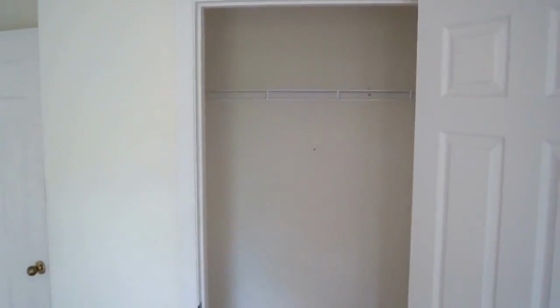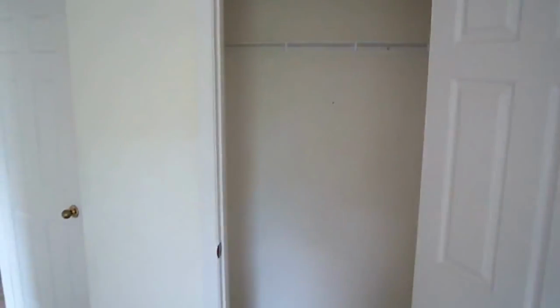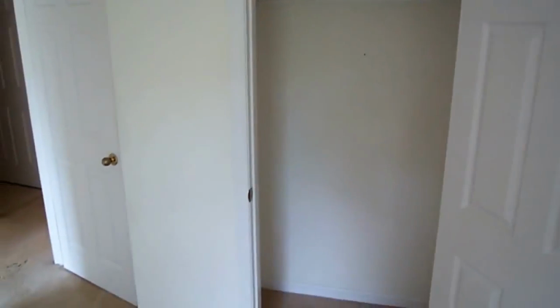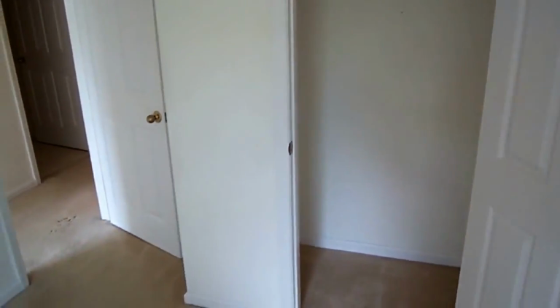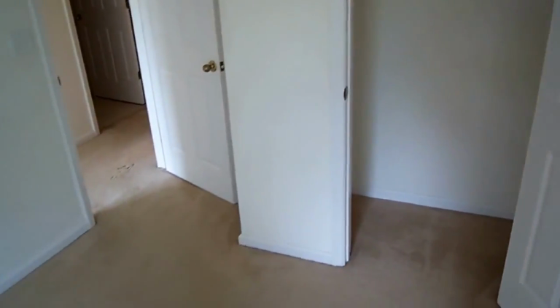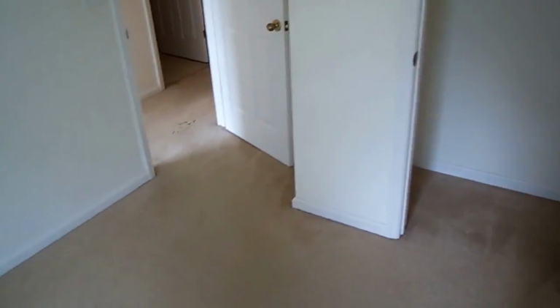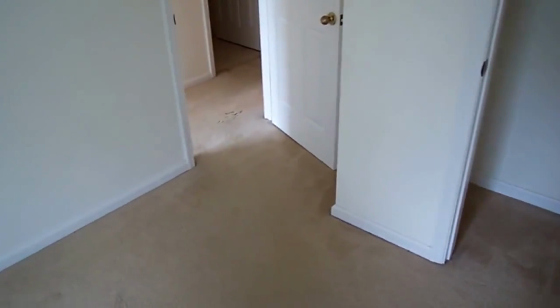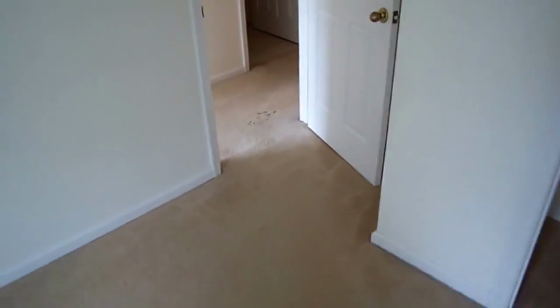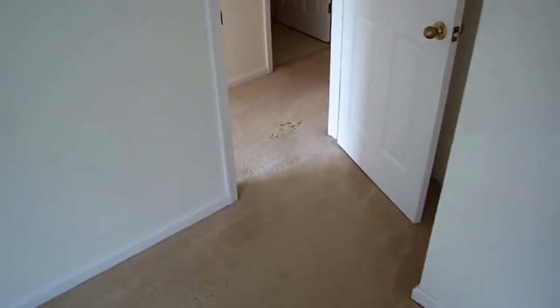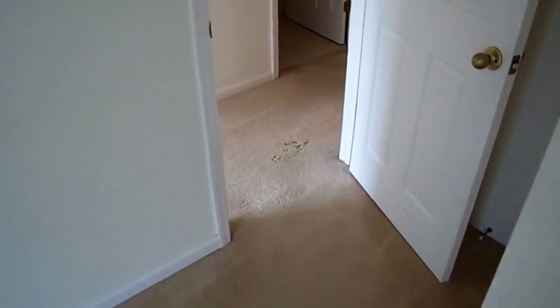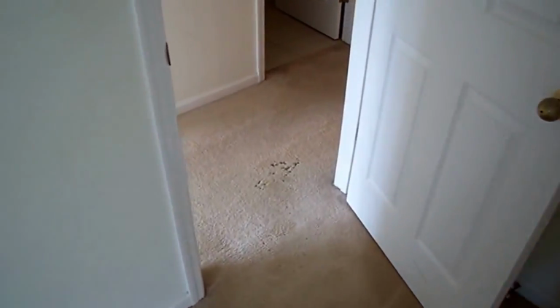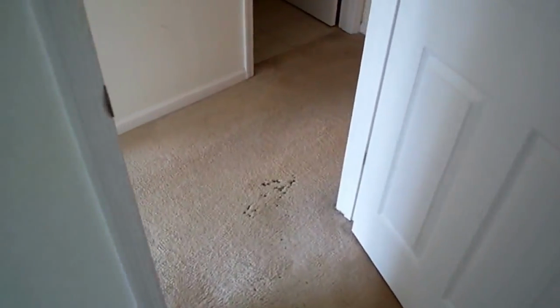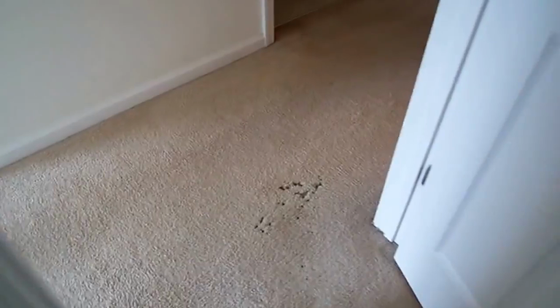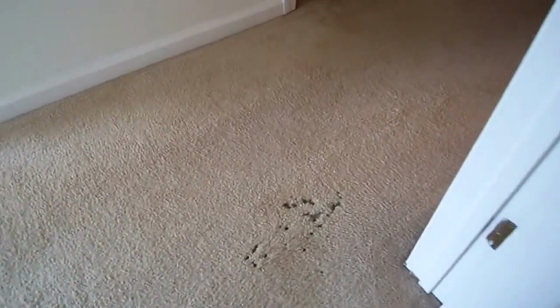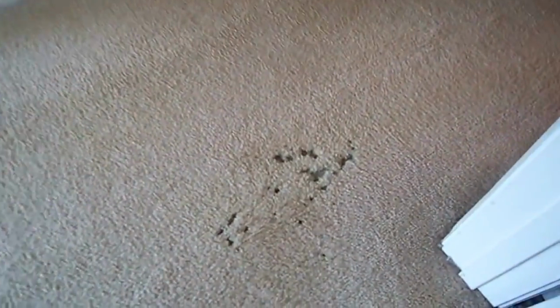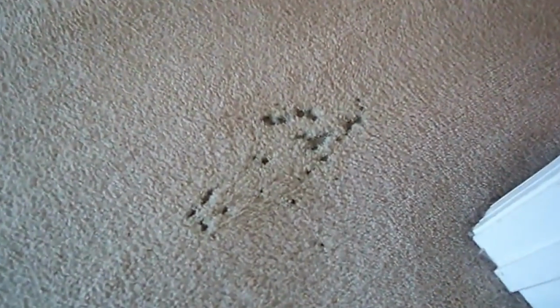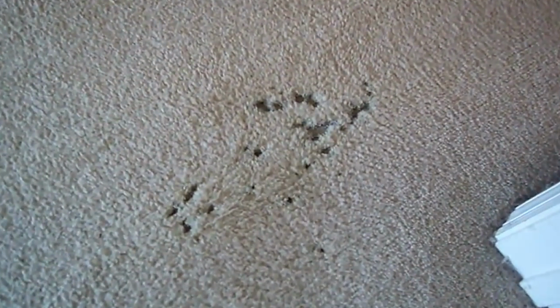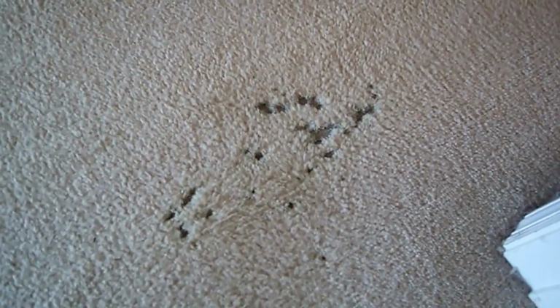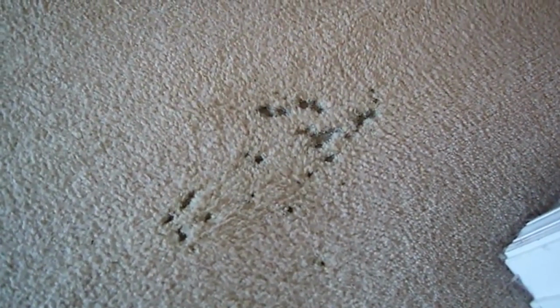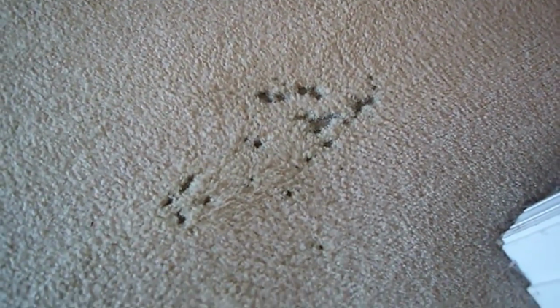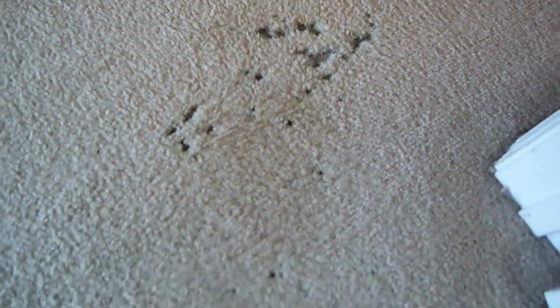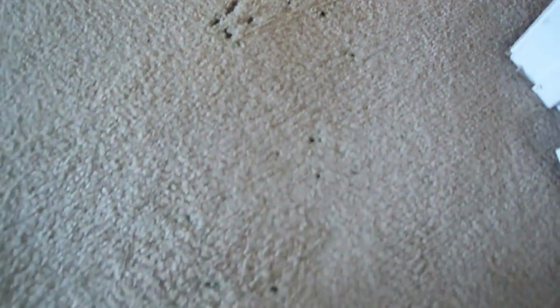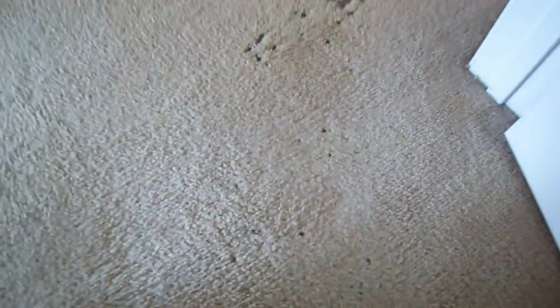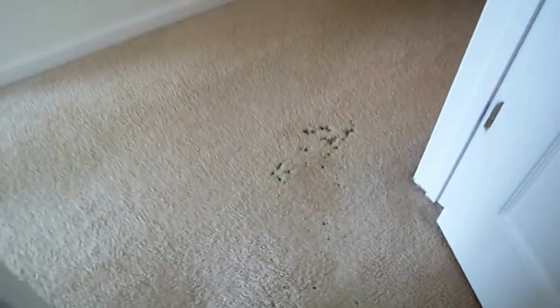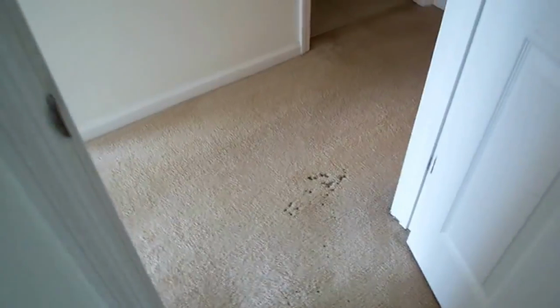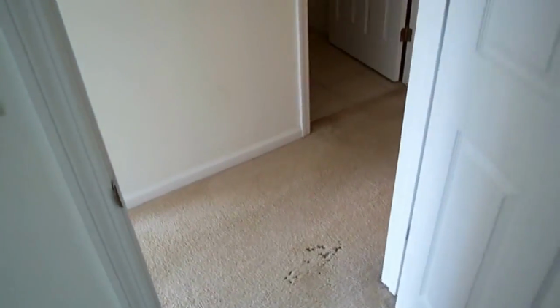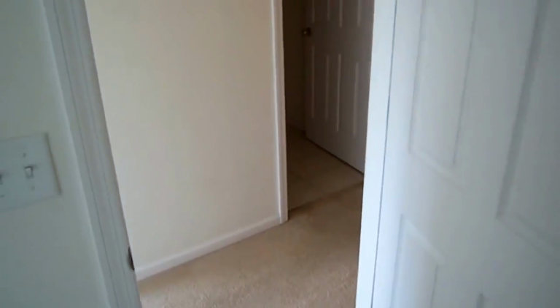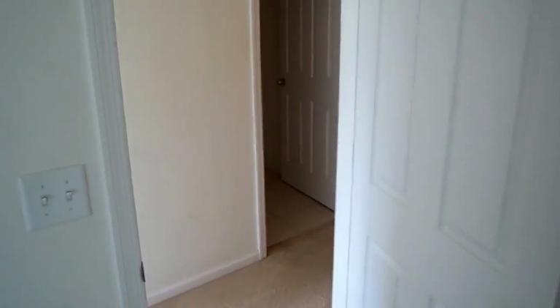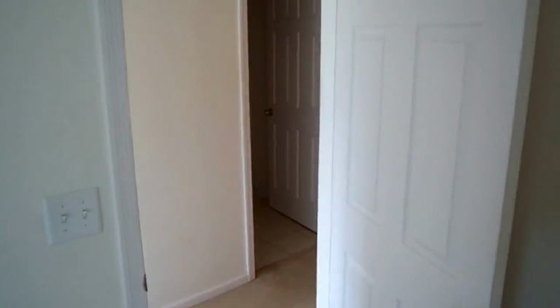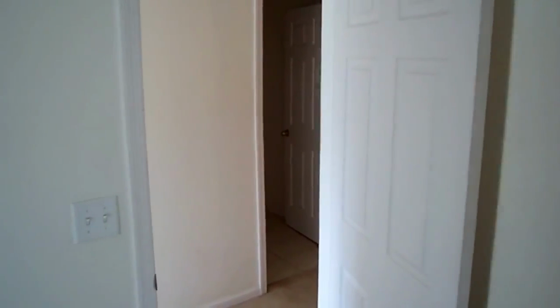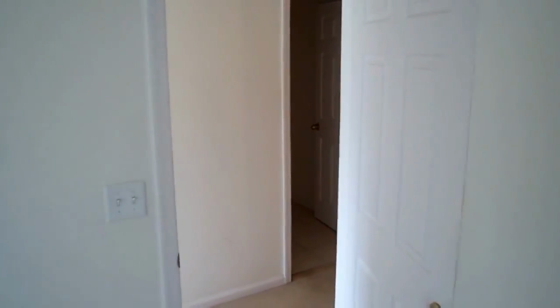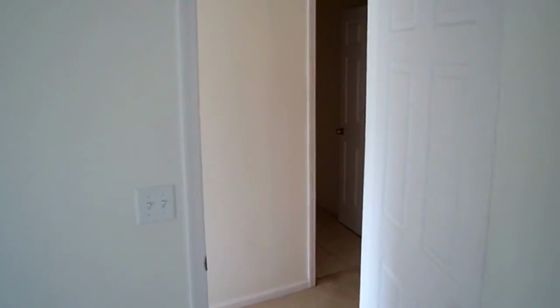That's it for the upstairs. Let me show you this one spot in the hallway — looks like the carpet has been almost eaten away there. So that's it for this tour.